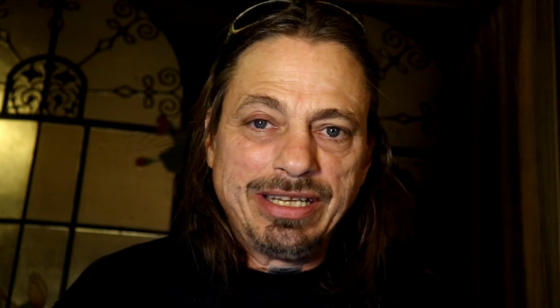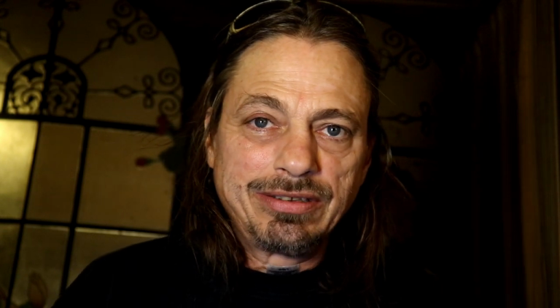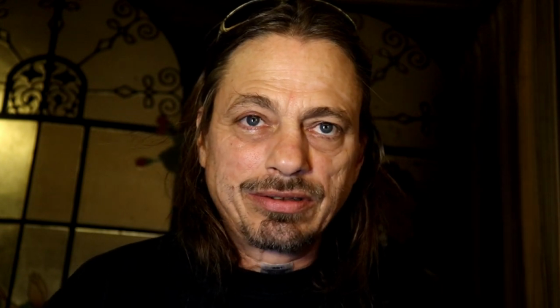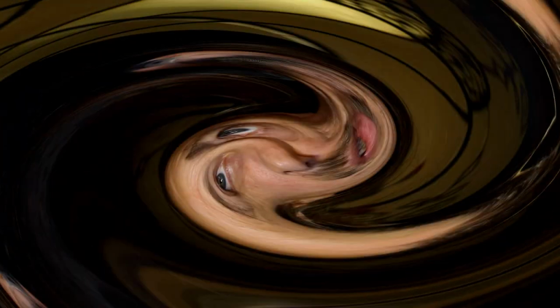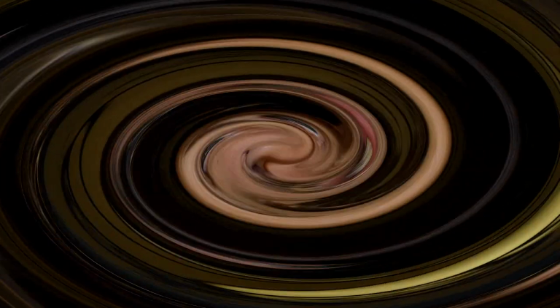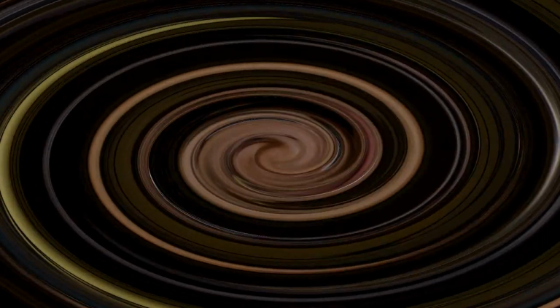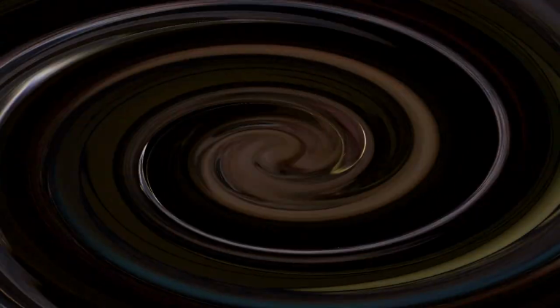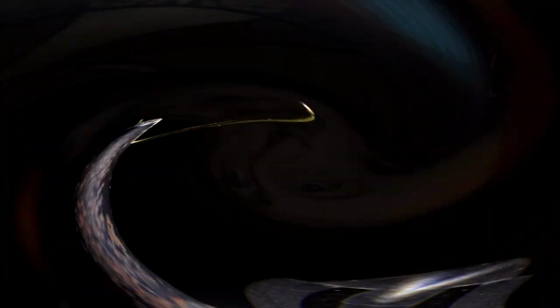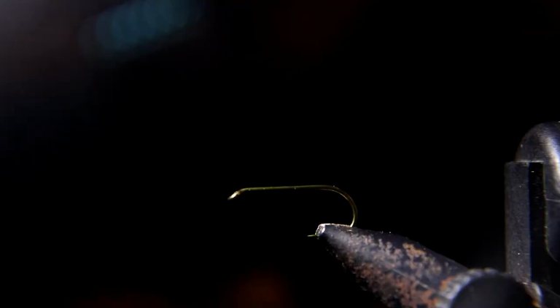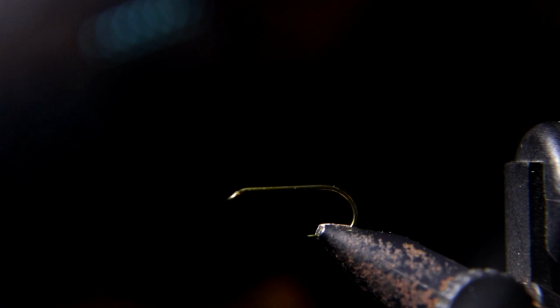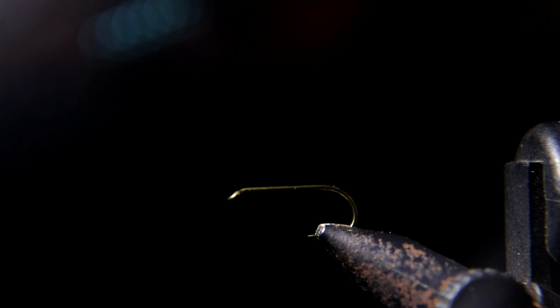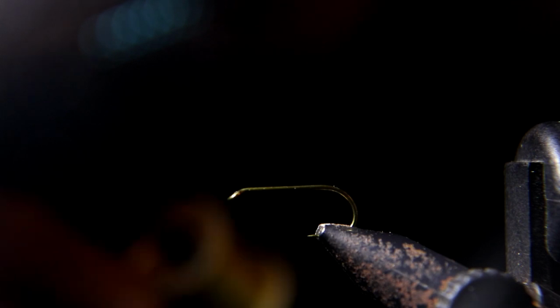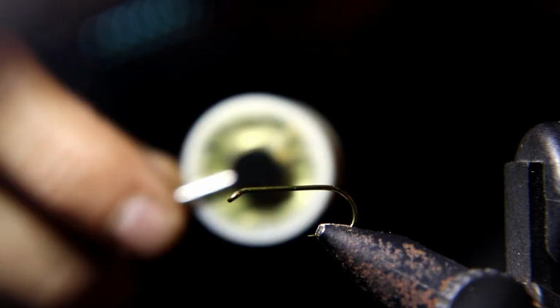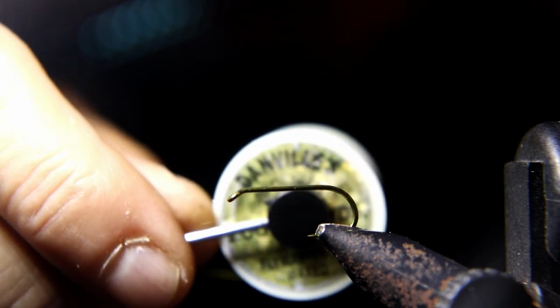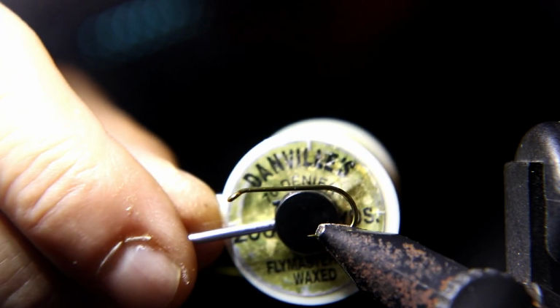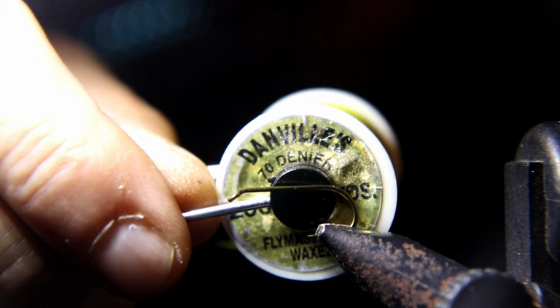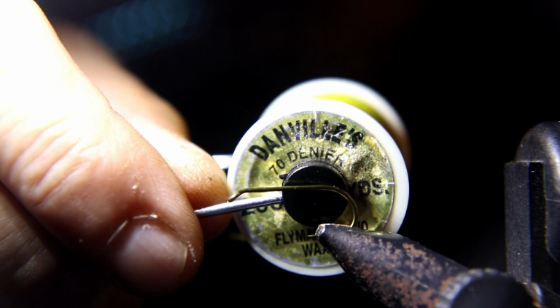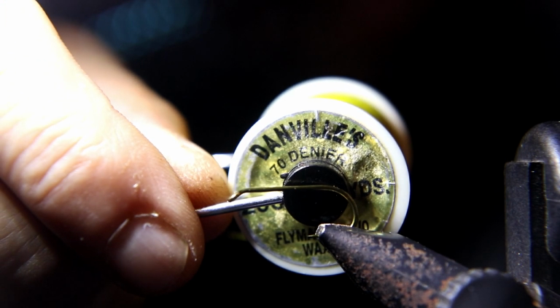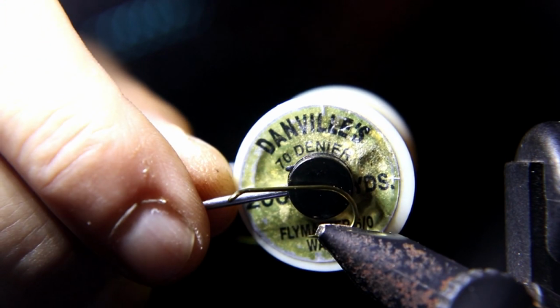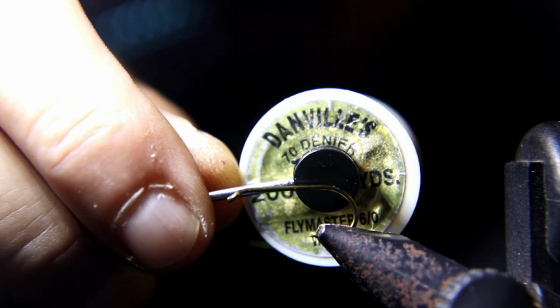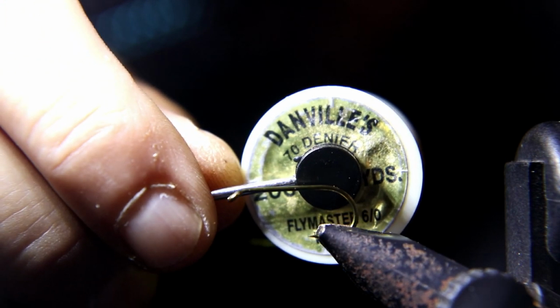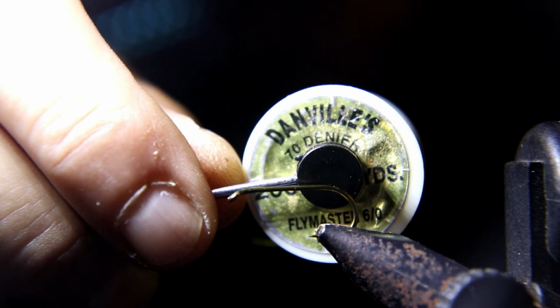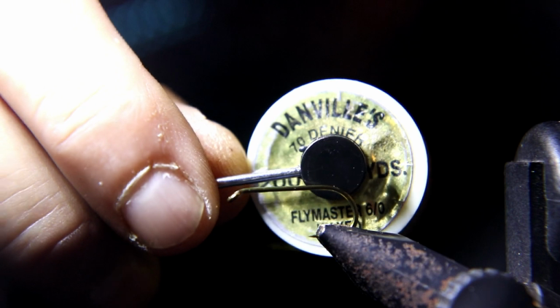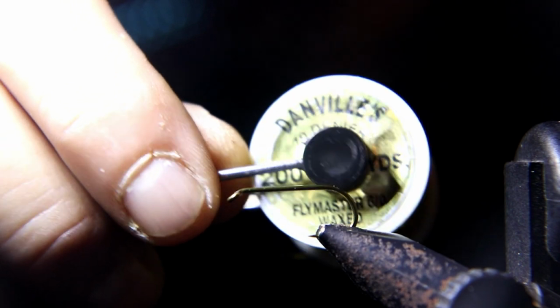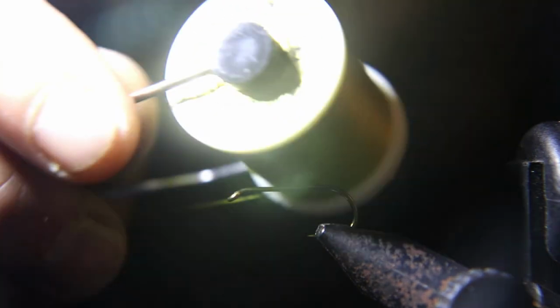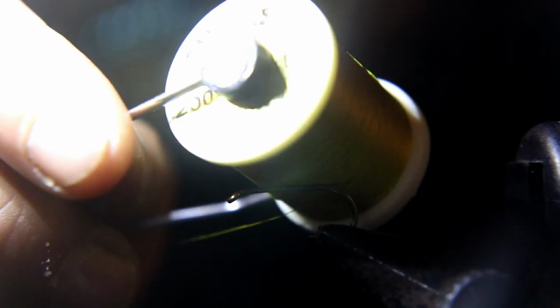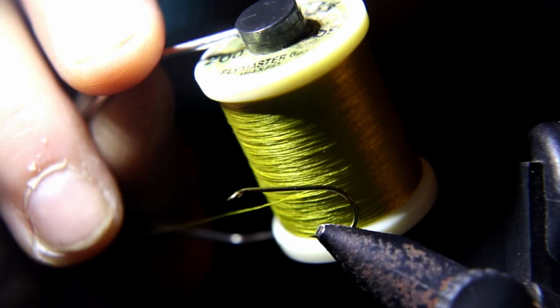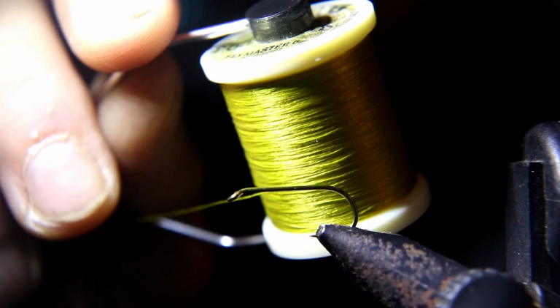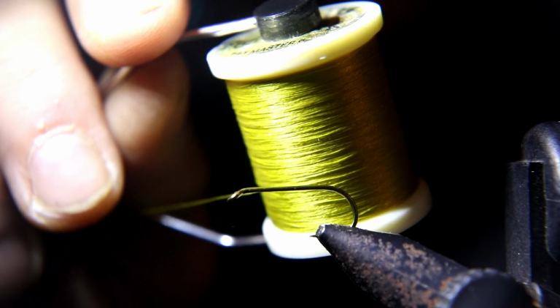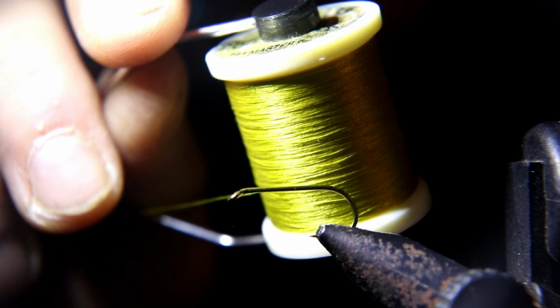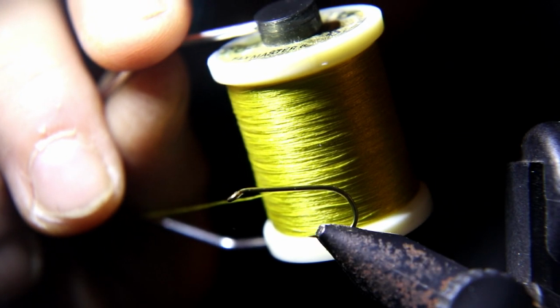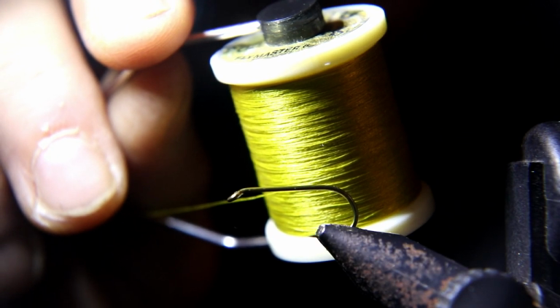I'm going to start with a size 10 regular standard dry fly hook and a greenish, light green 70 denier thread.